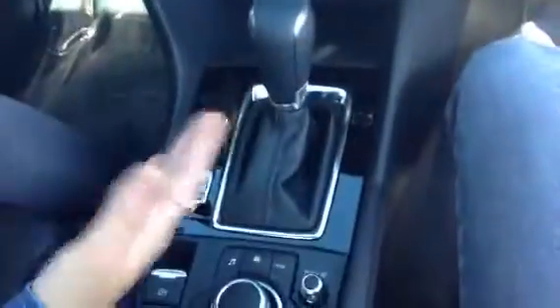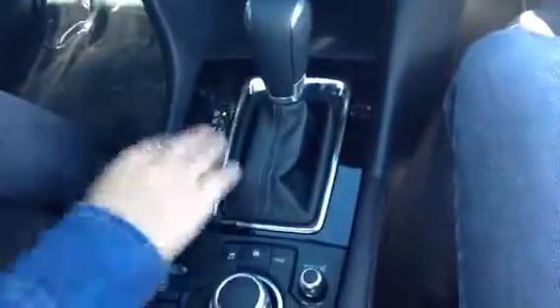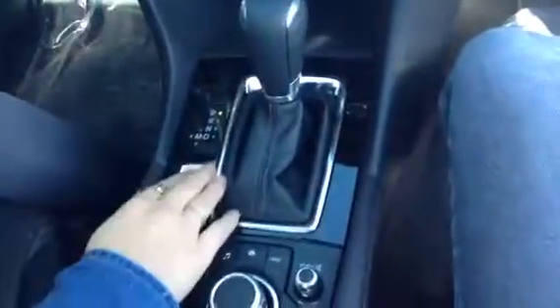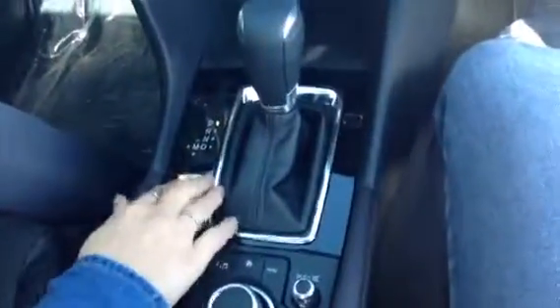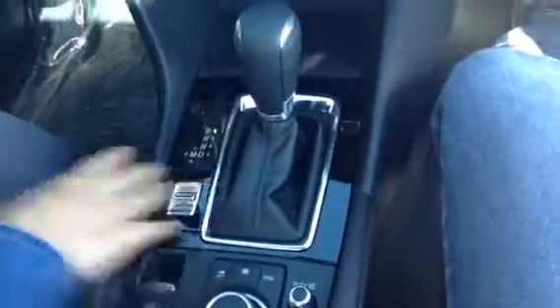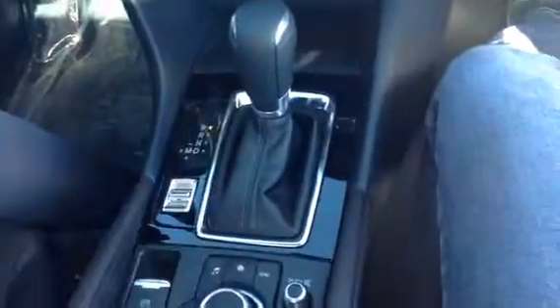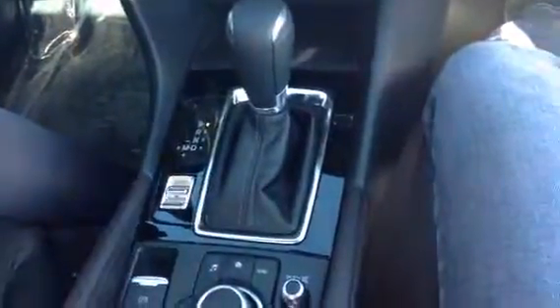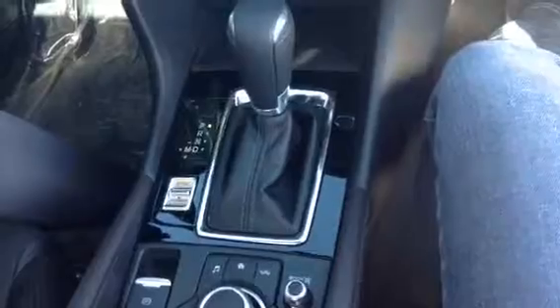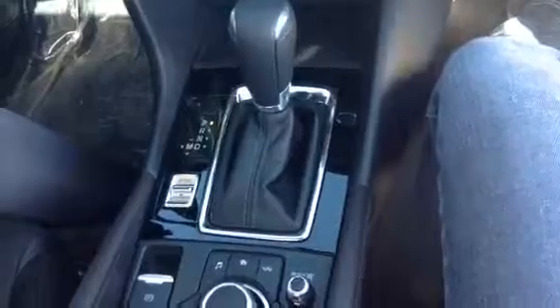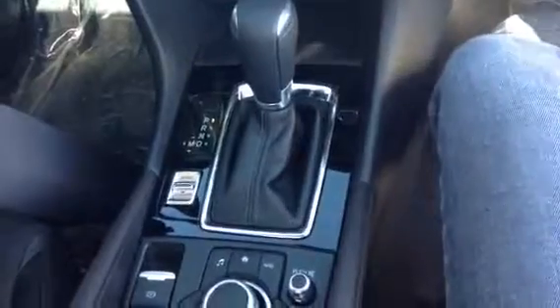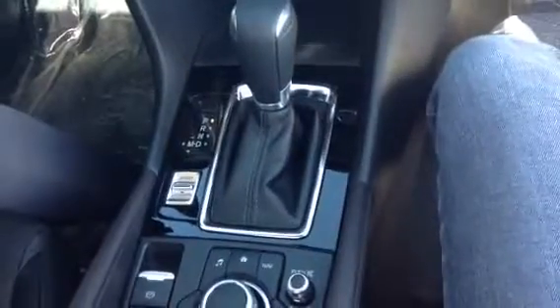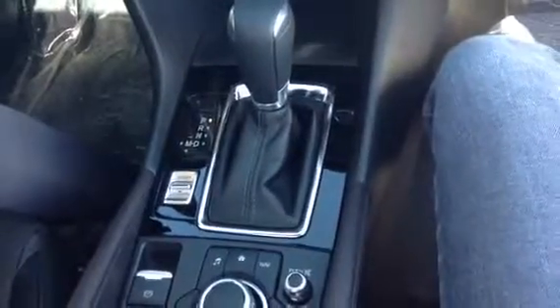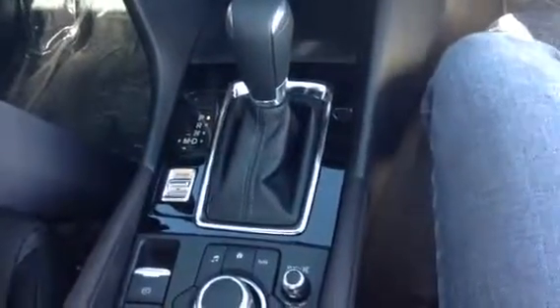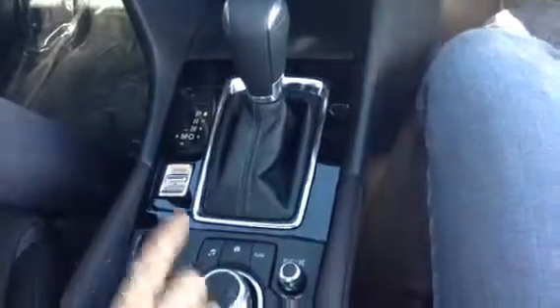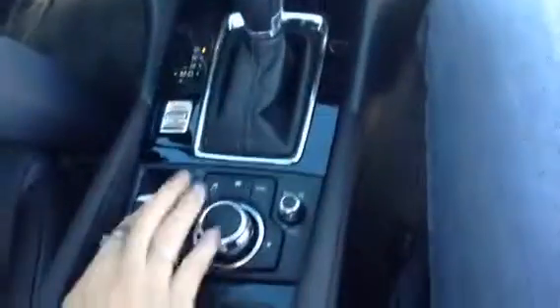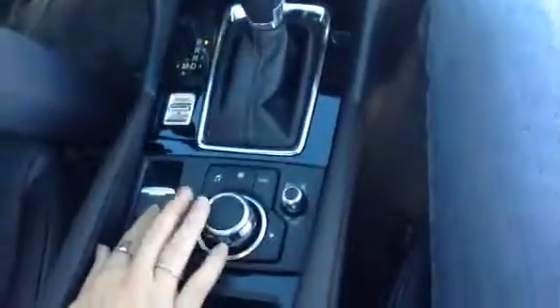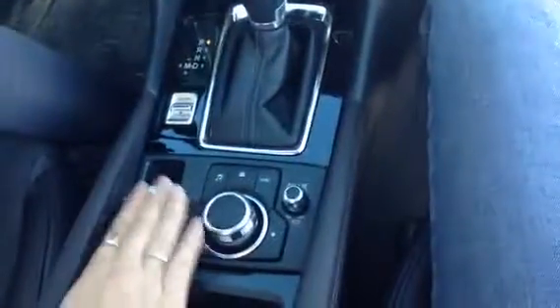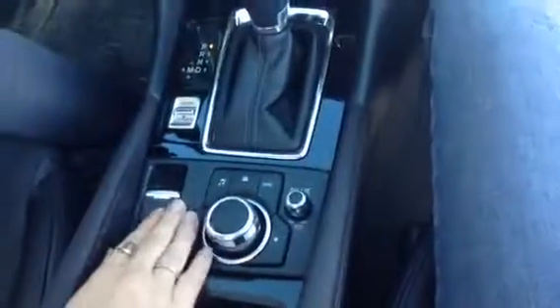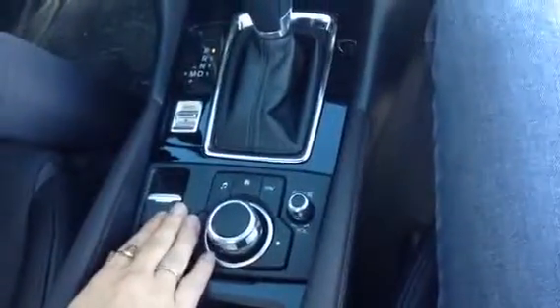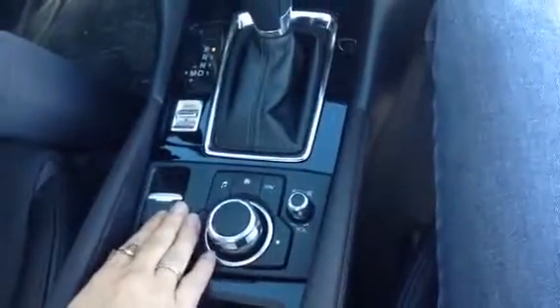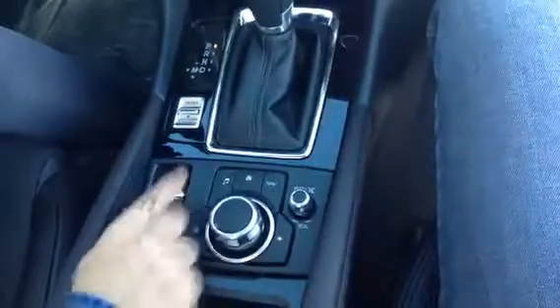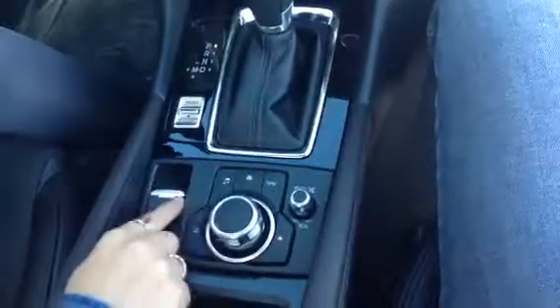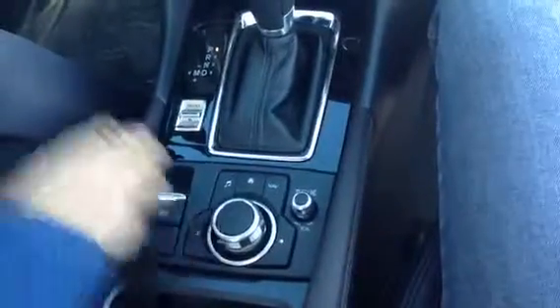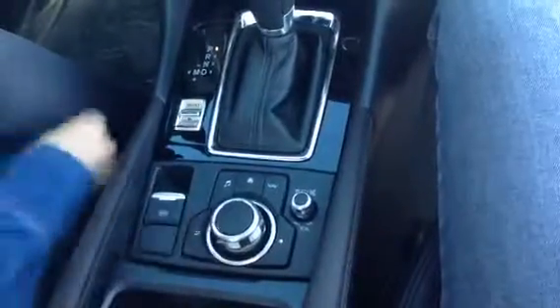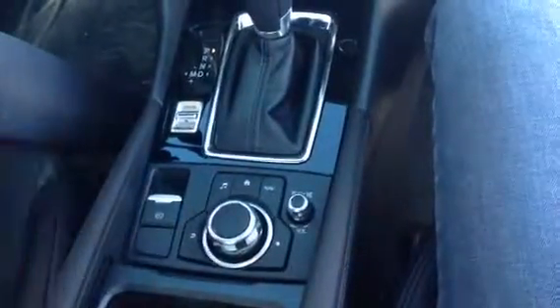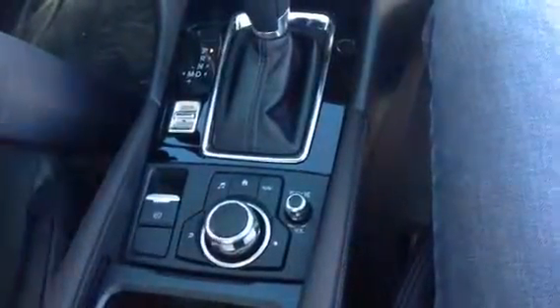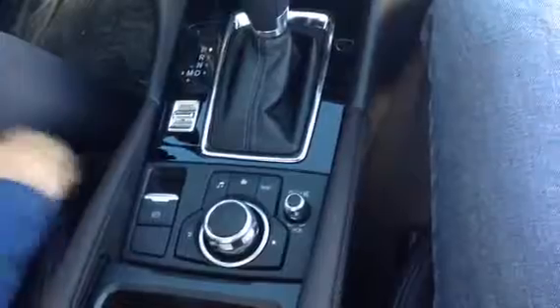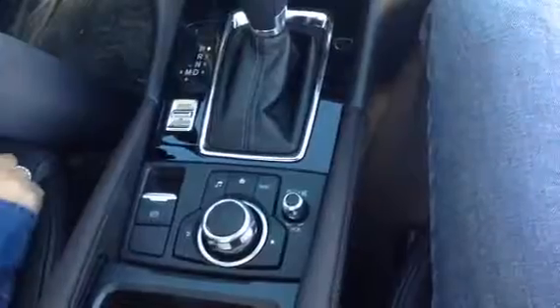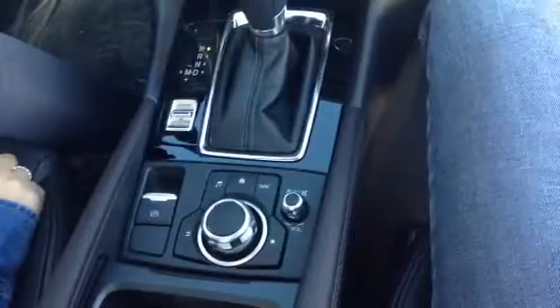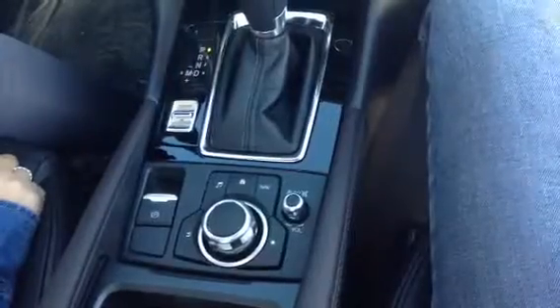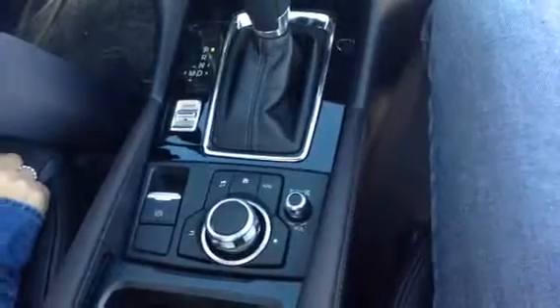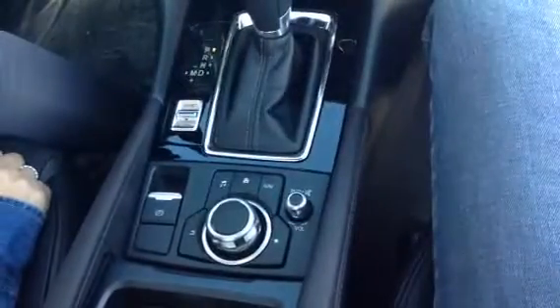When you put it in sport mode, it gives you higher RPMs for better acceleration. You have your electronic parking brake — it's really tiny, not like that huge lever that takes up a lot of space.